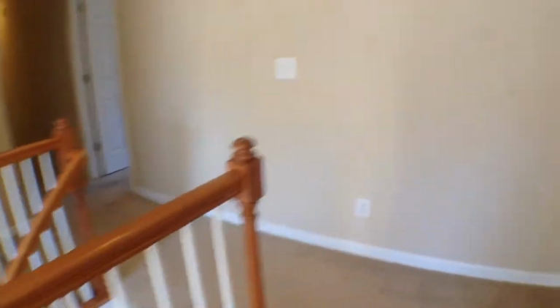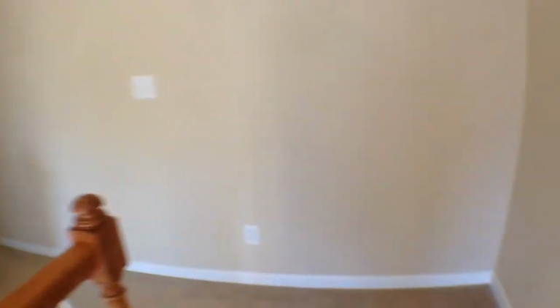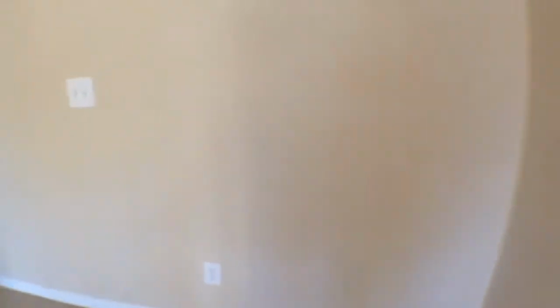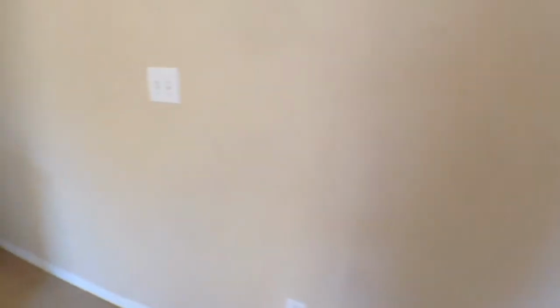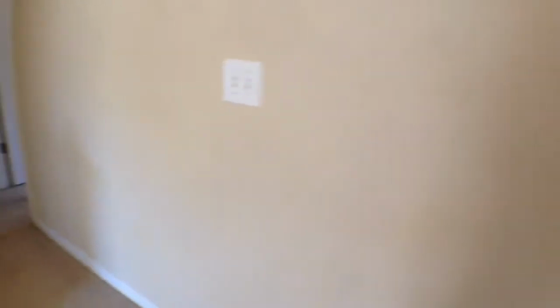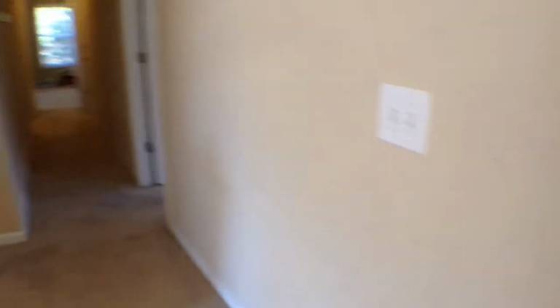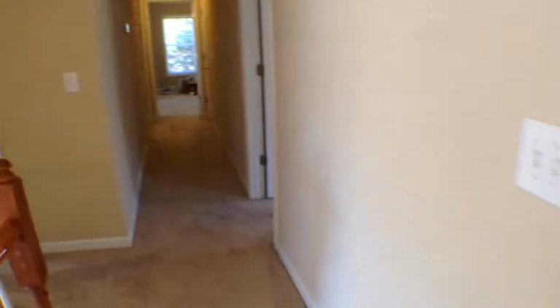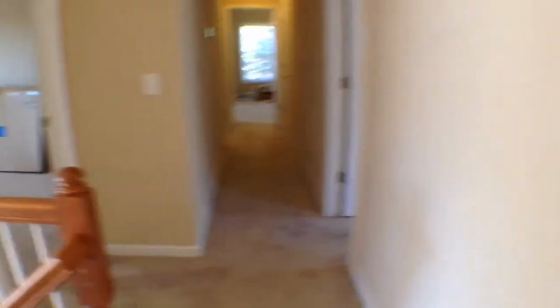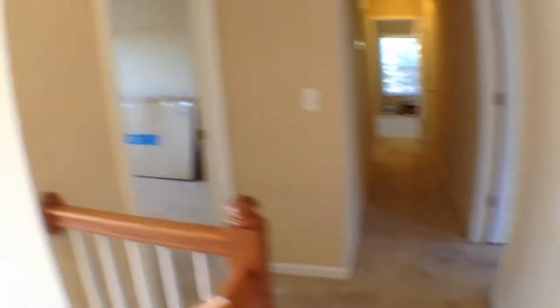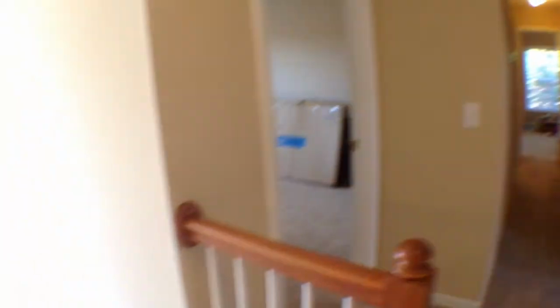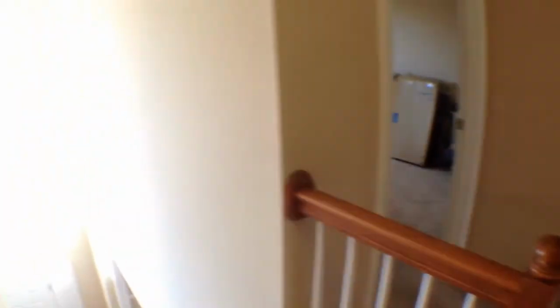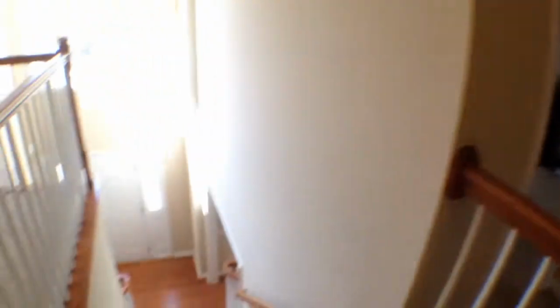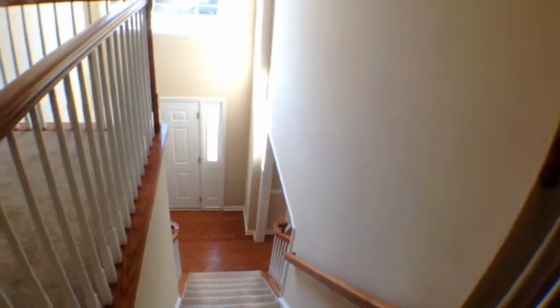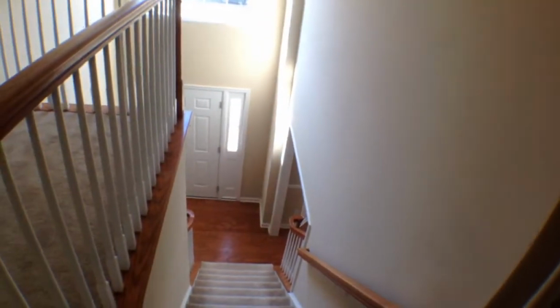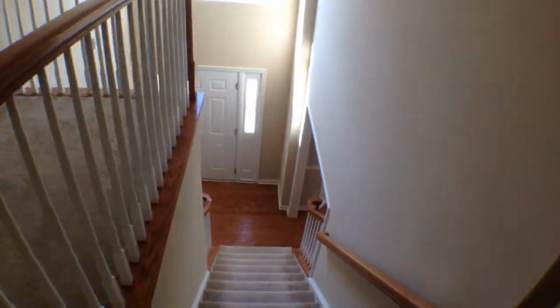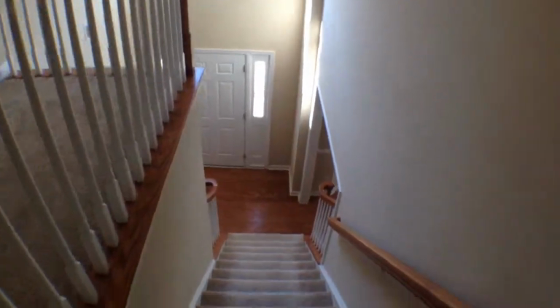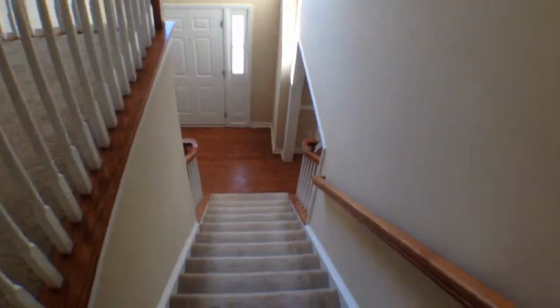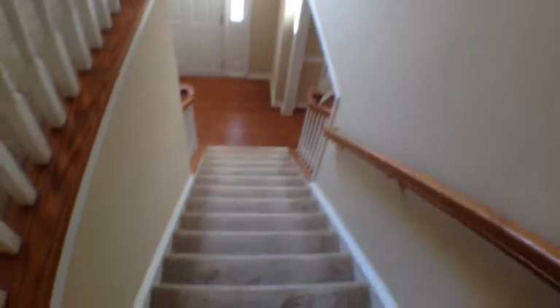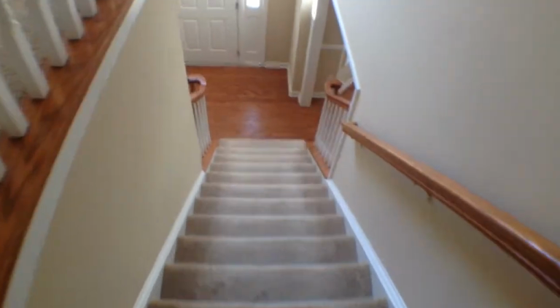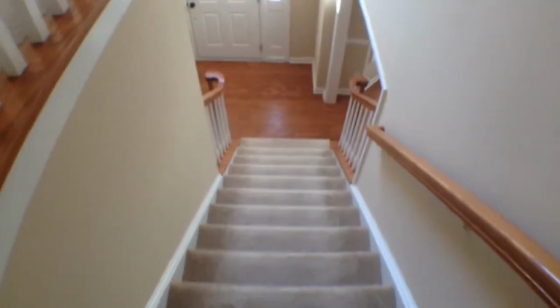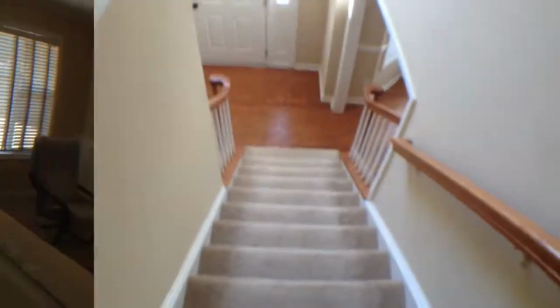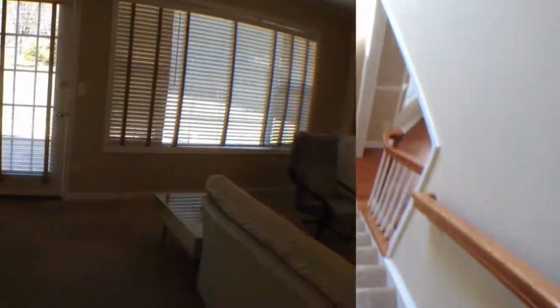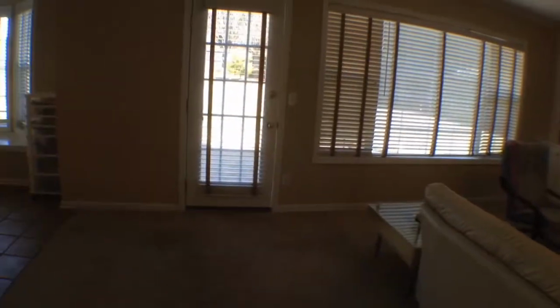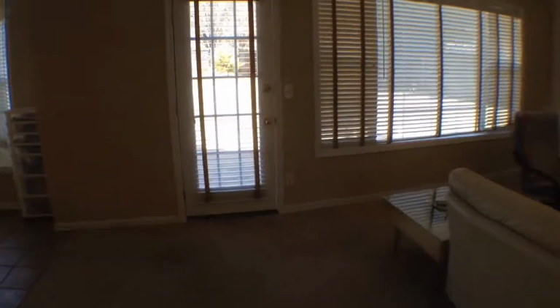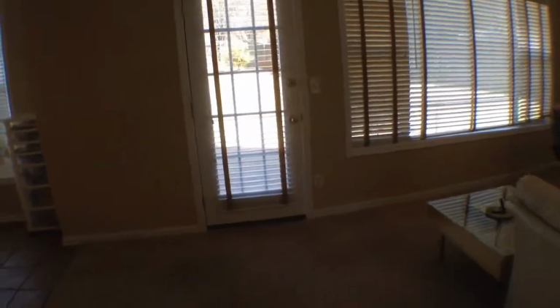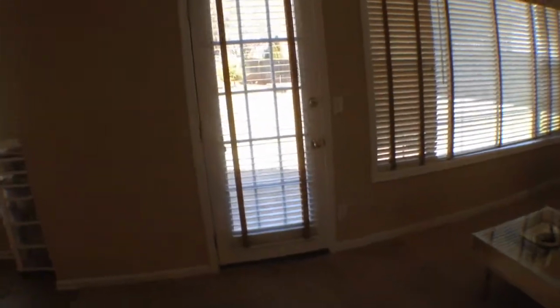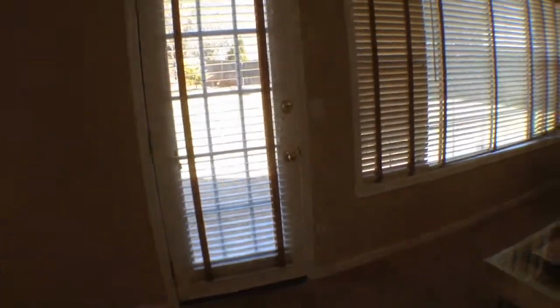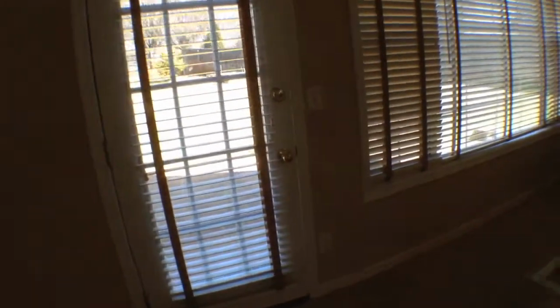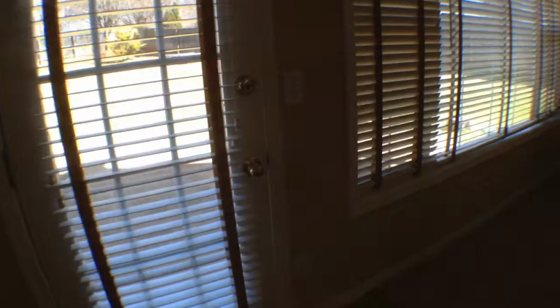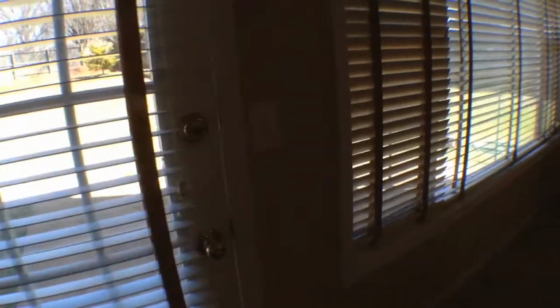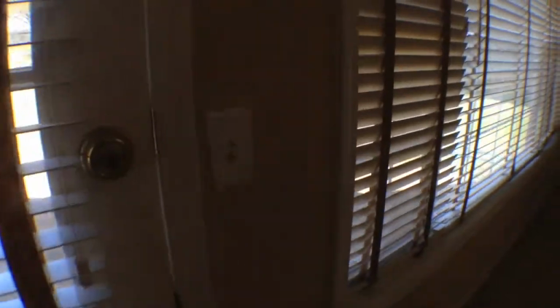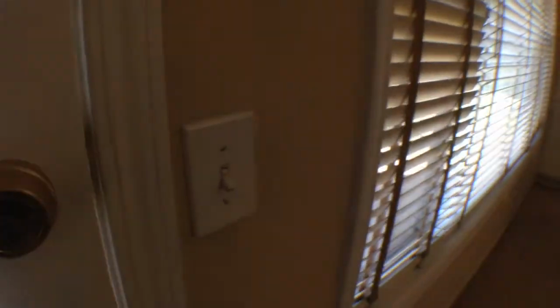We'll go on downstairs and take a look at the backyard. It is immense and it's a fenced-in backyard. The door to the backyard is right off the family room. Let's go on and take a look outside.